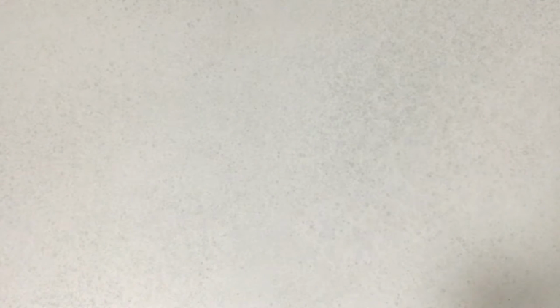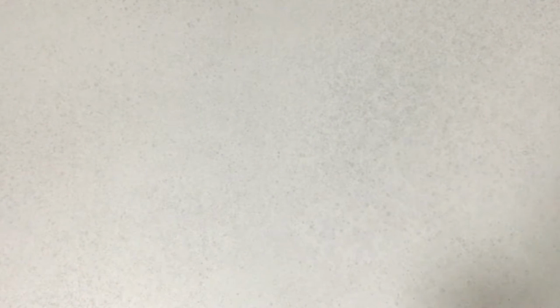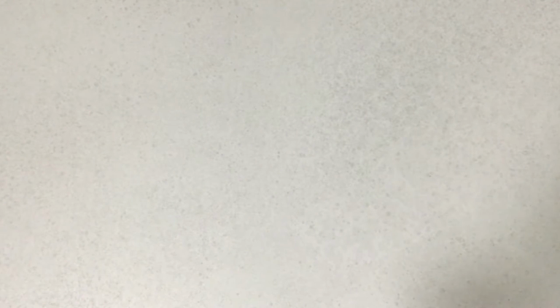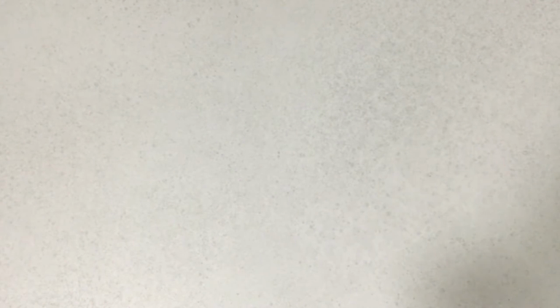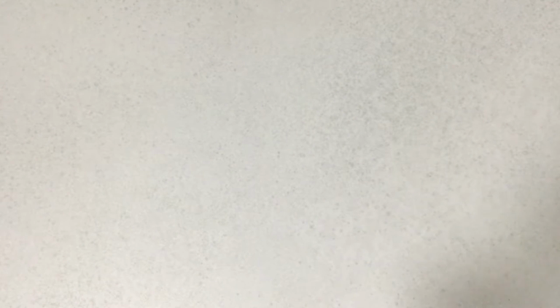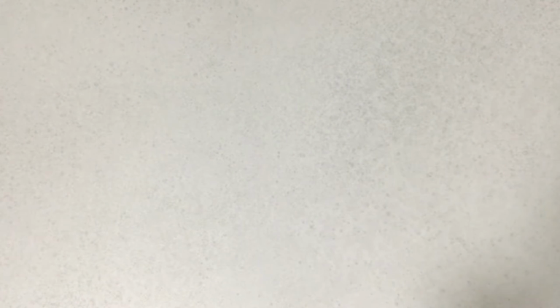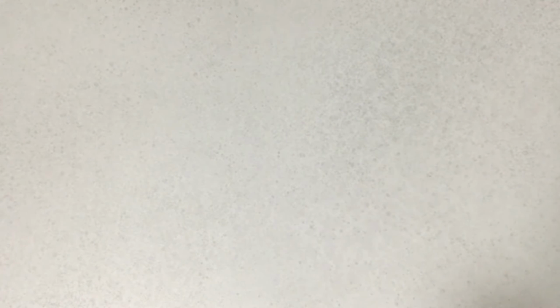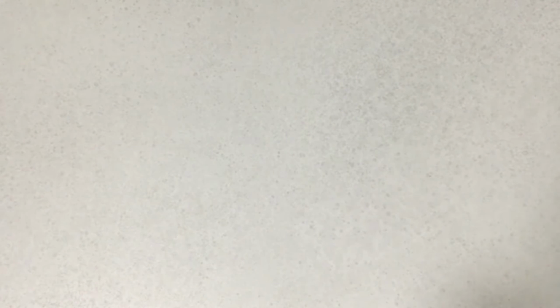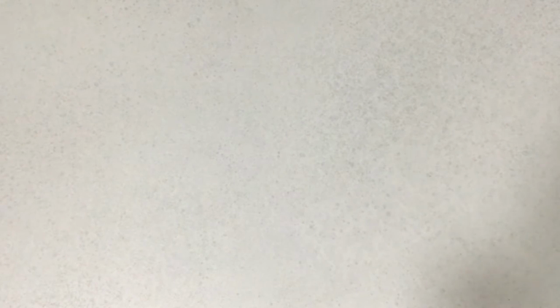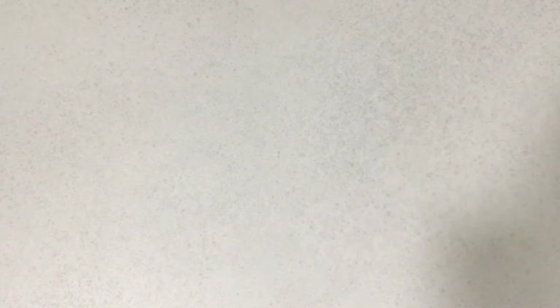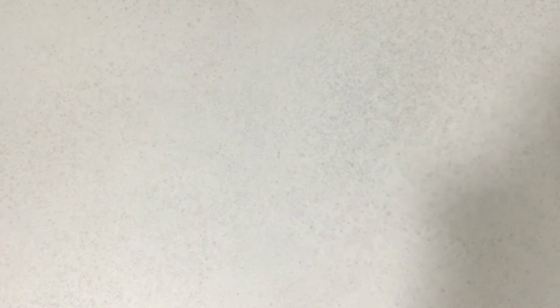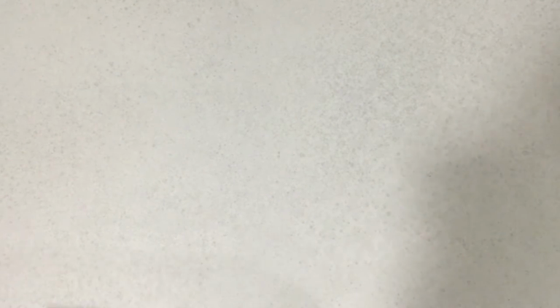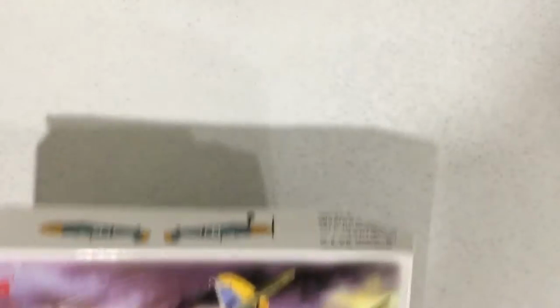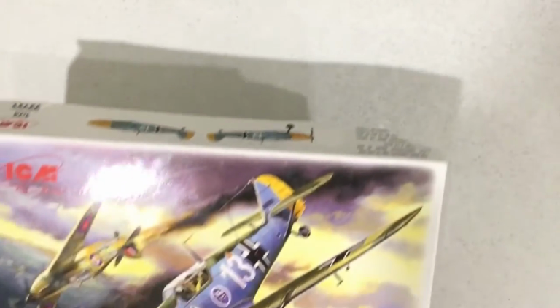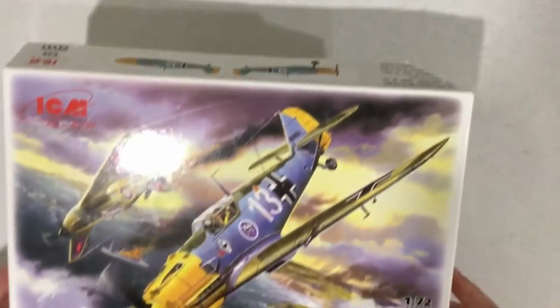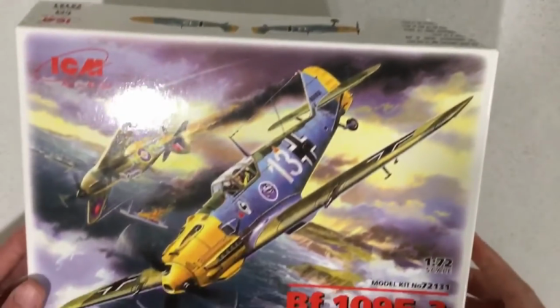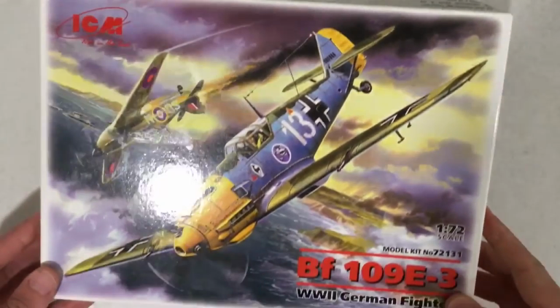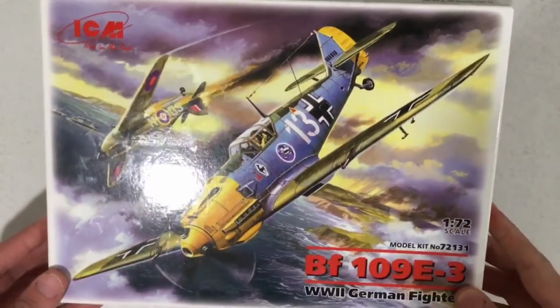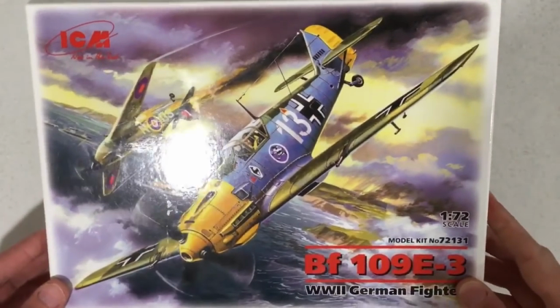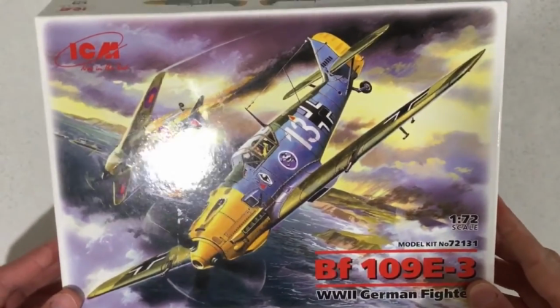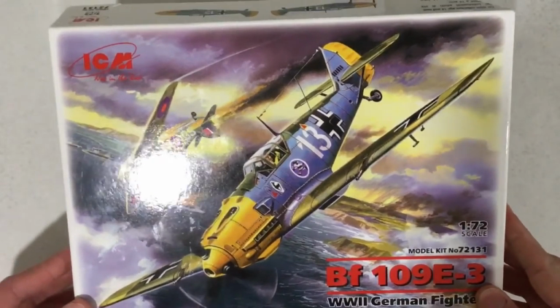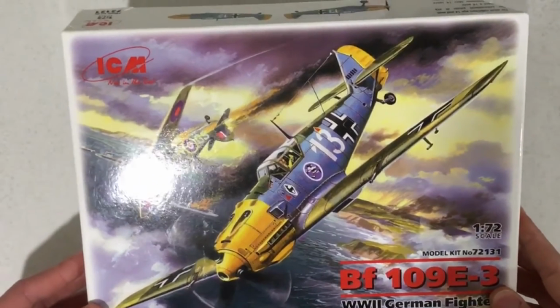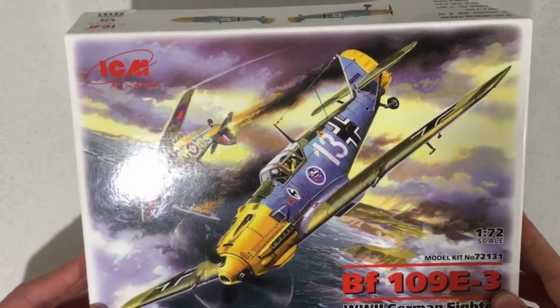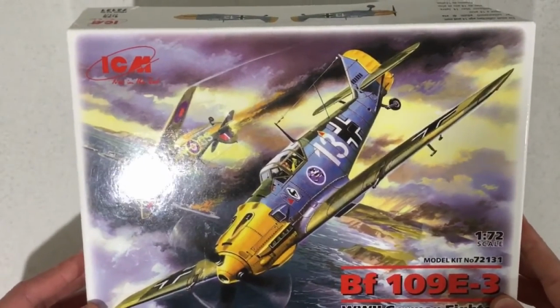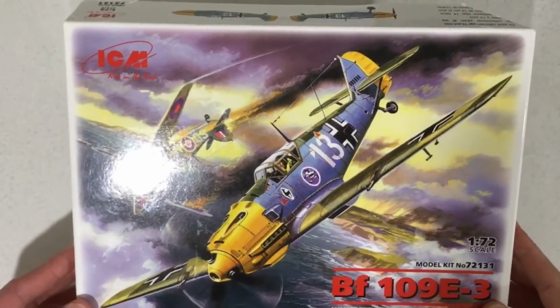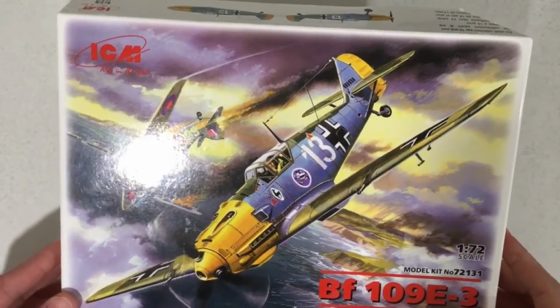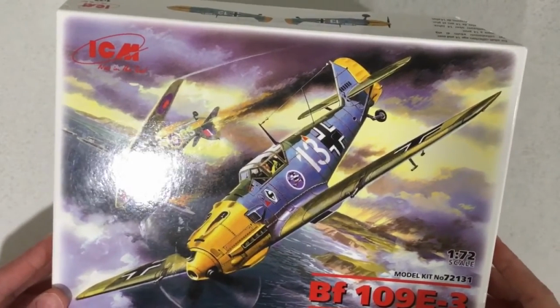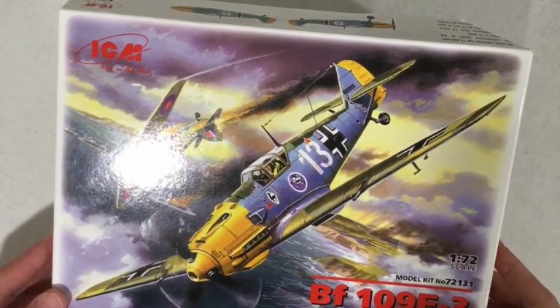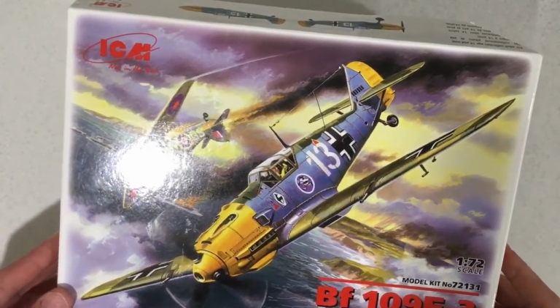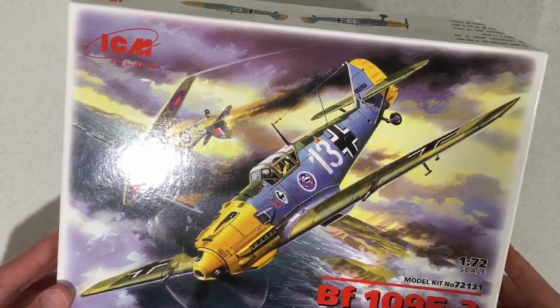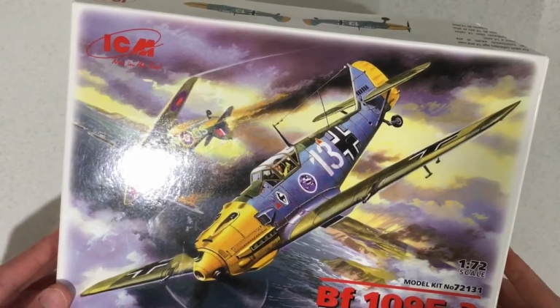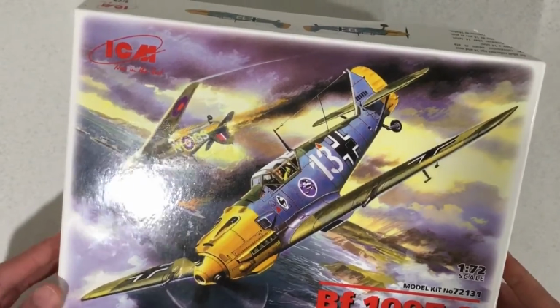Good day everyone. In today's video we will be taking a look at the 1/72nd scale BF109E3 from ICM. So now let's crack open the box and see what's inside.